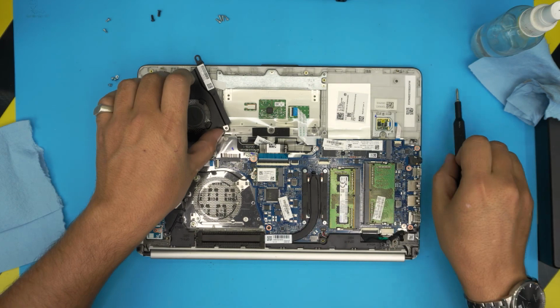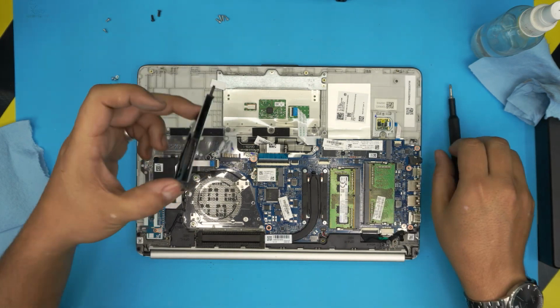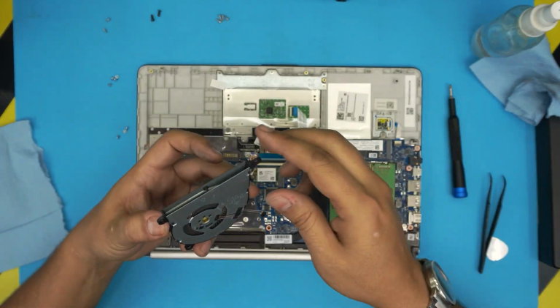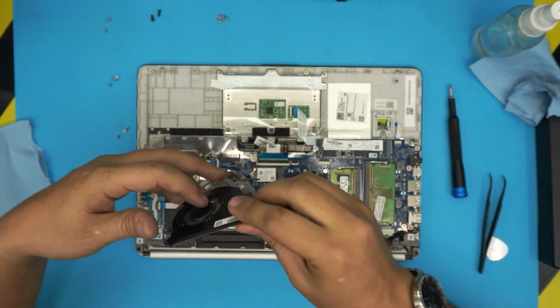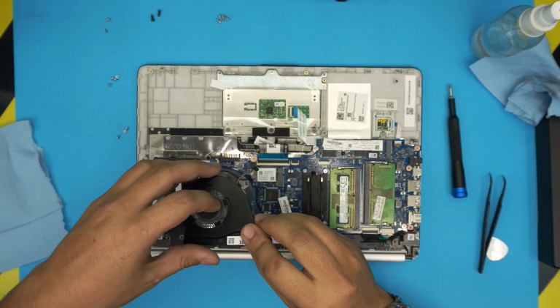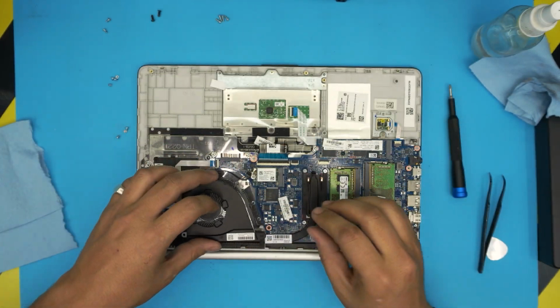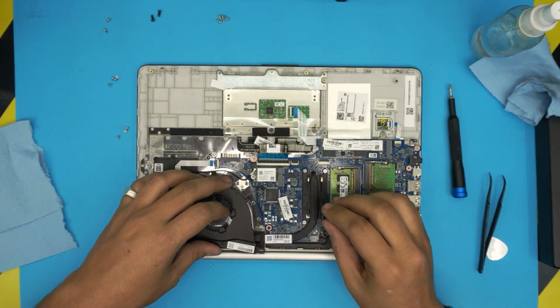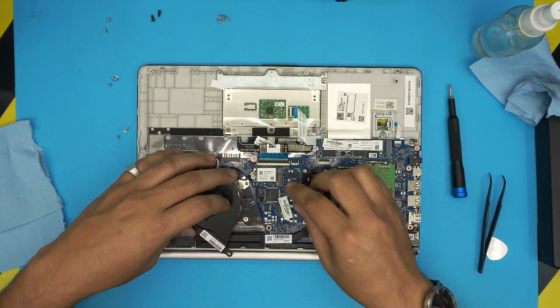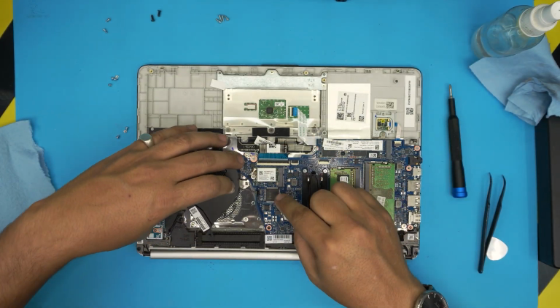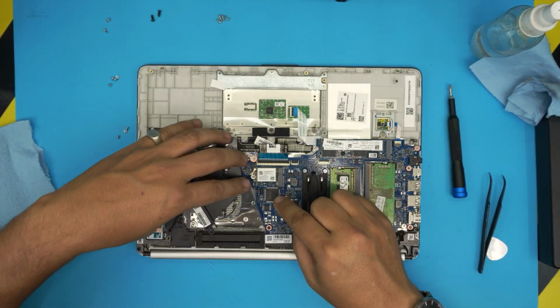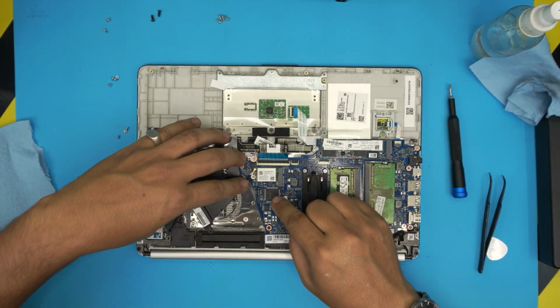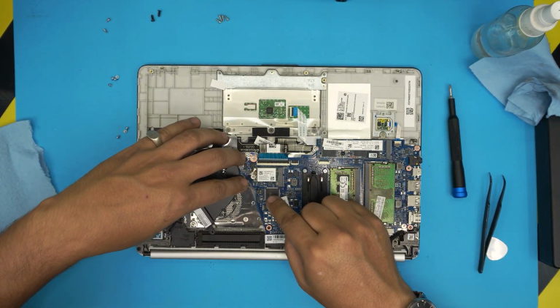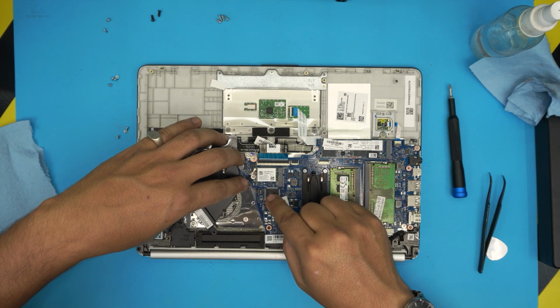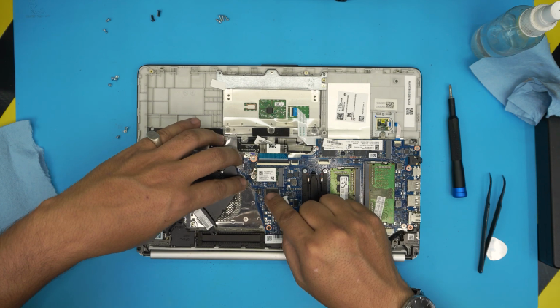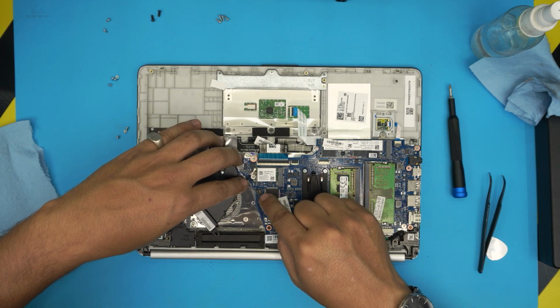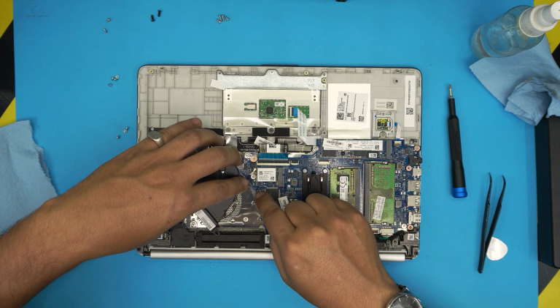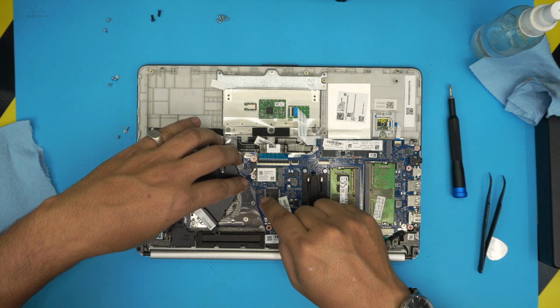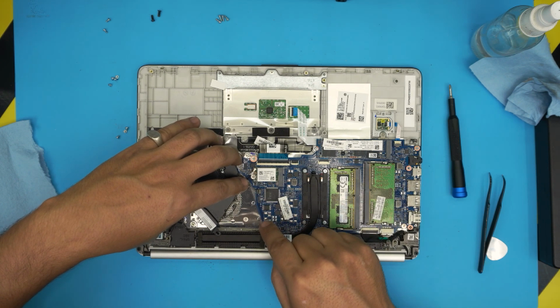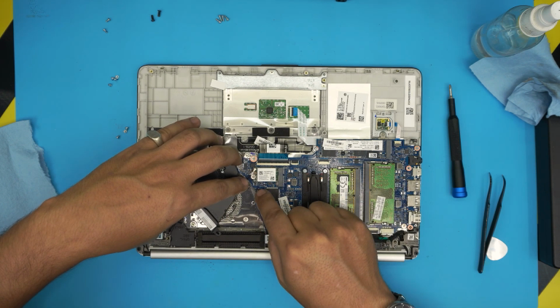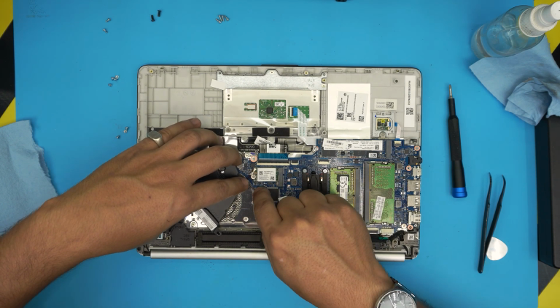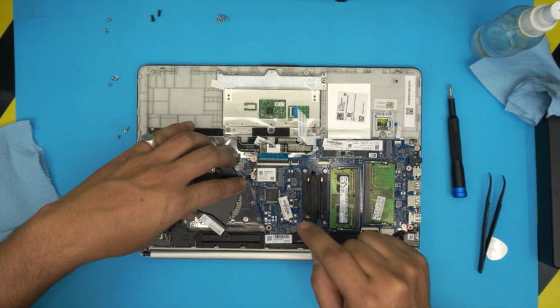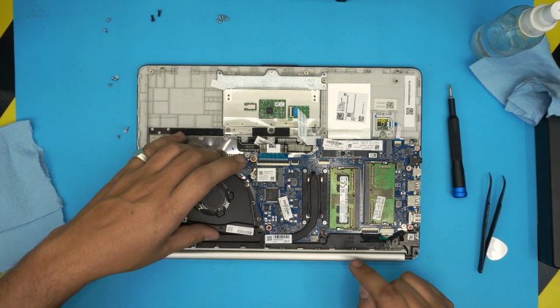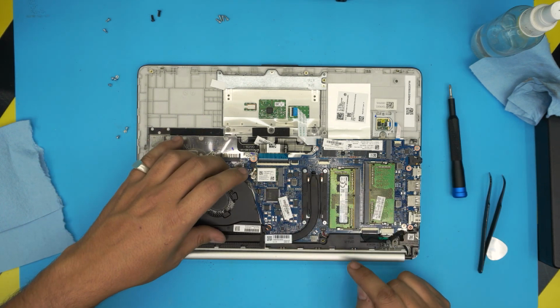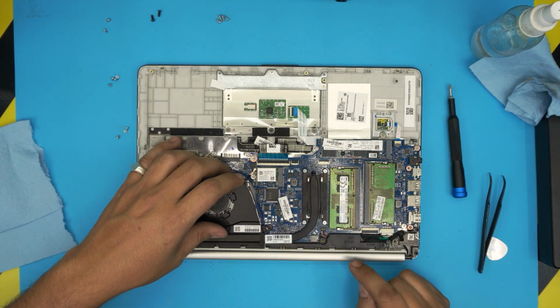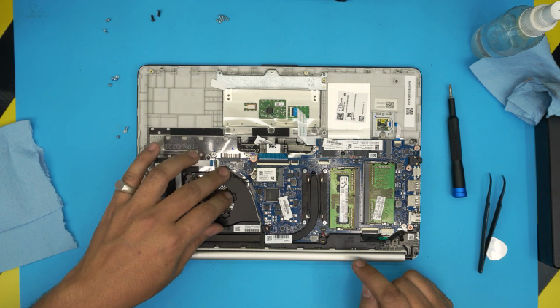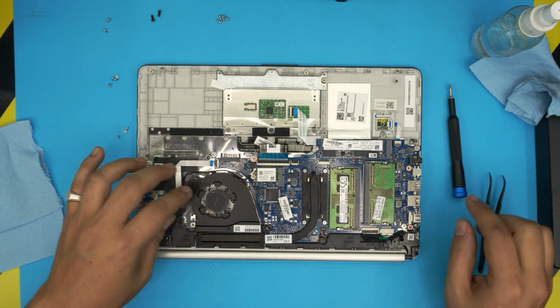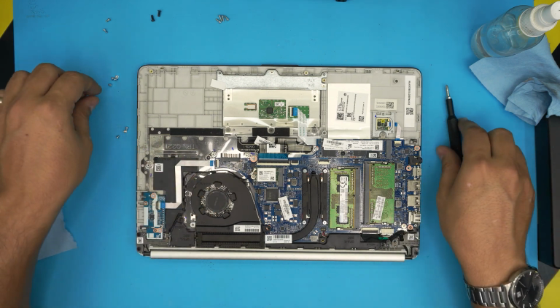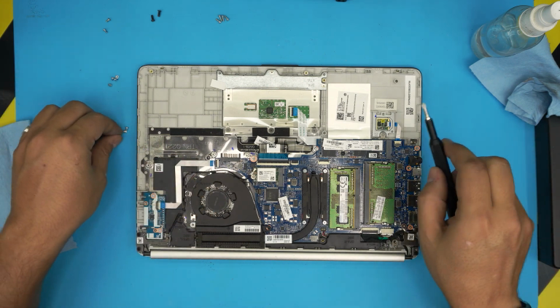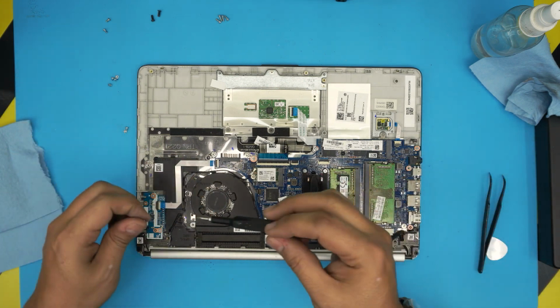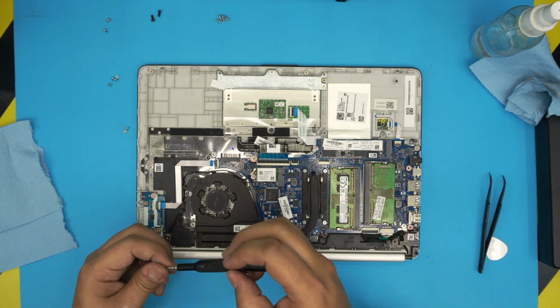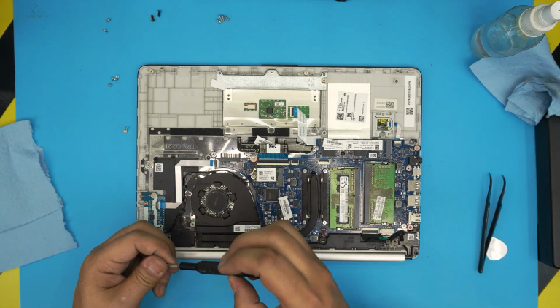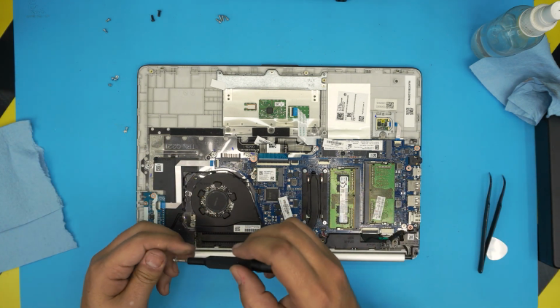Next, grab the fan, plug in the connector — align it on top of the jack and push it towards the jack — then set the fan down and put in the three screws for the fan.